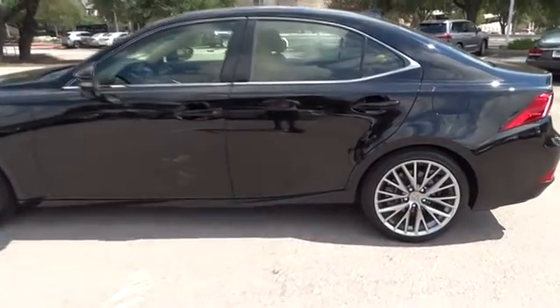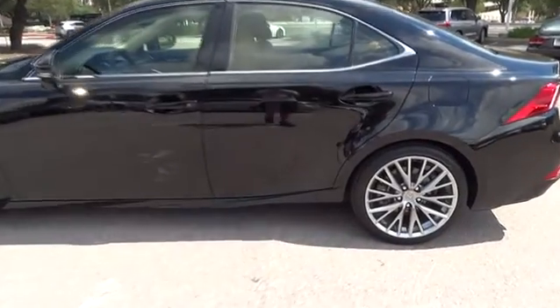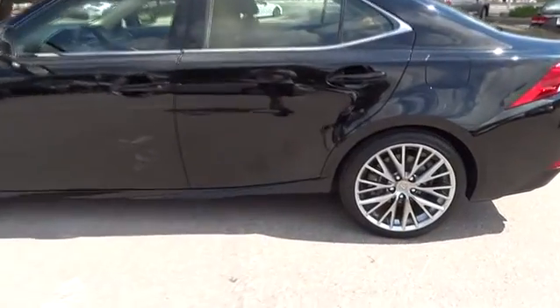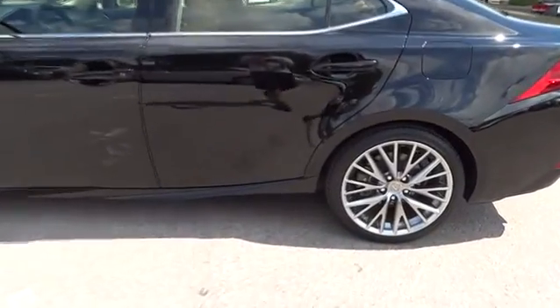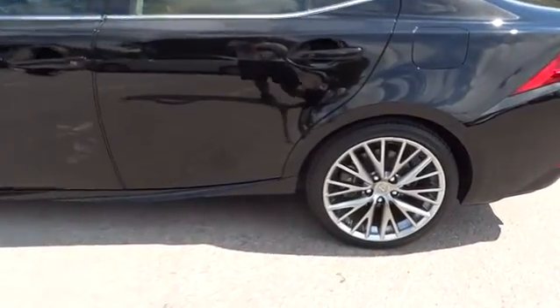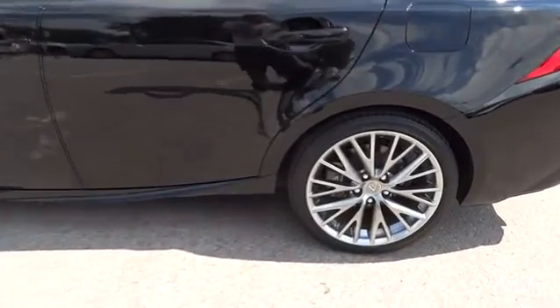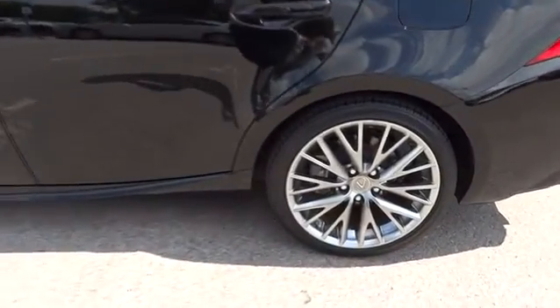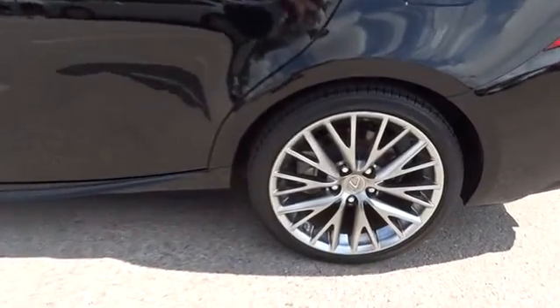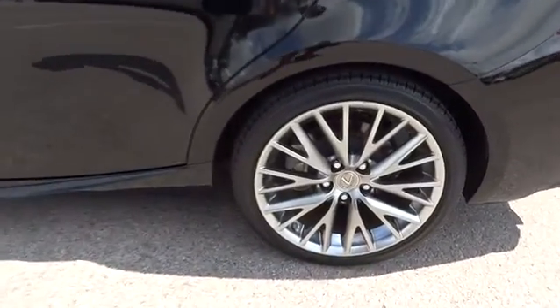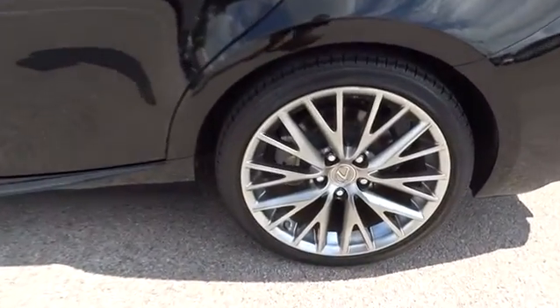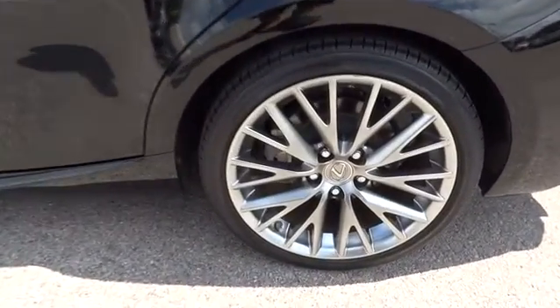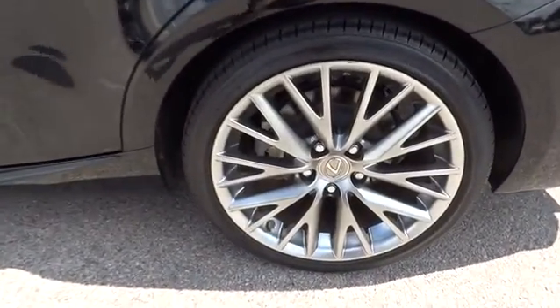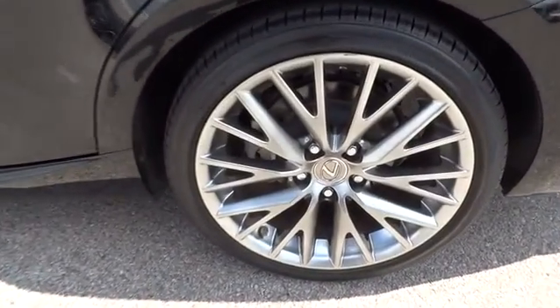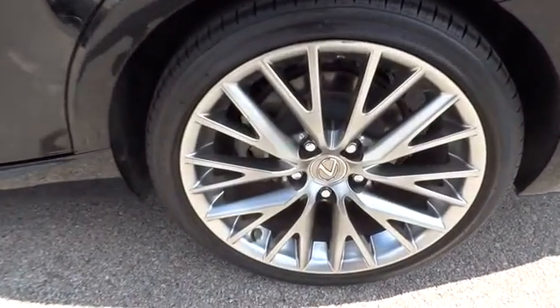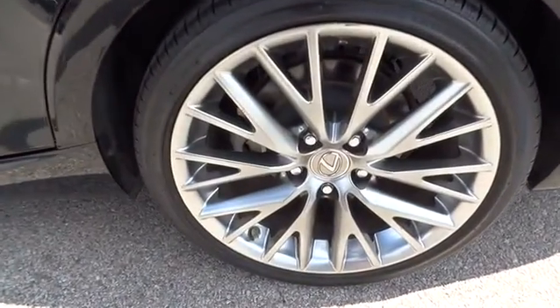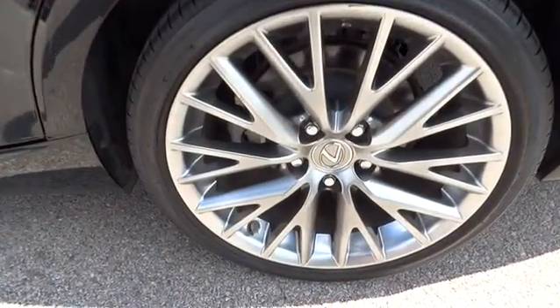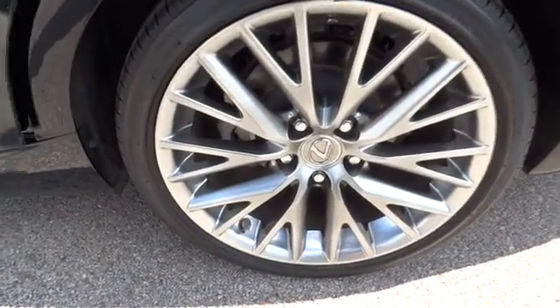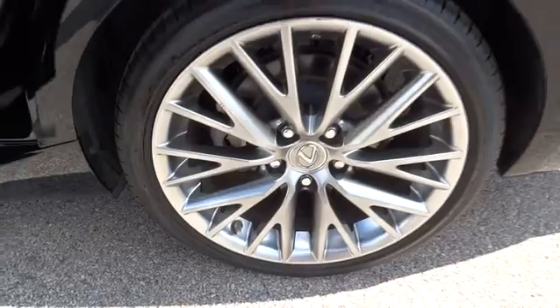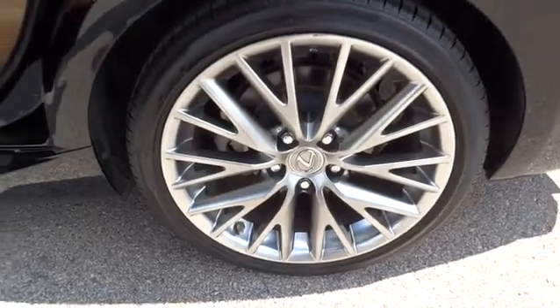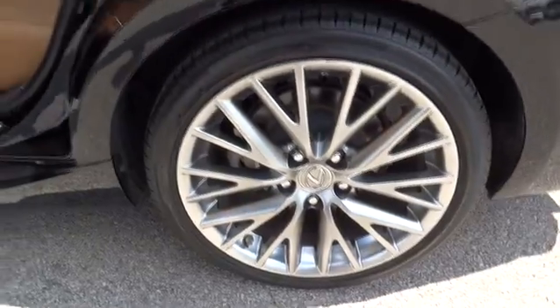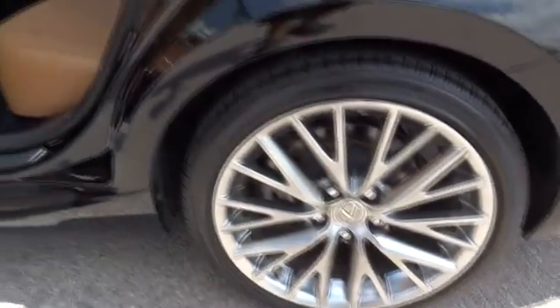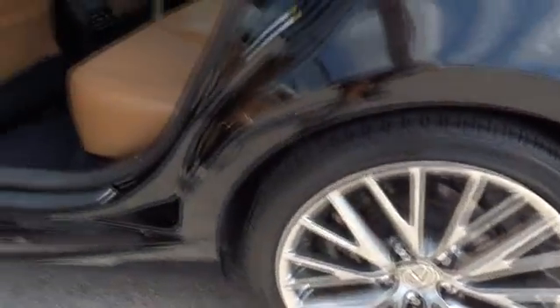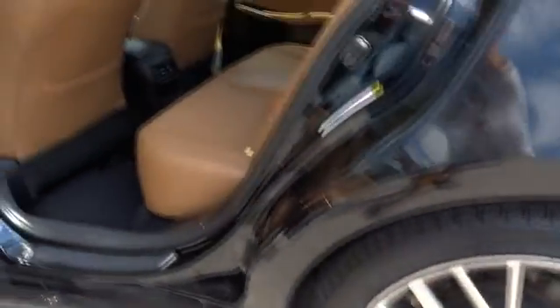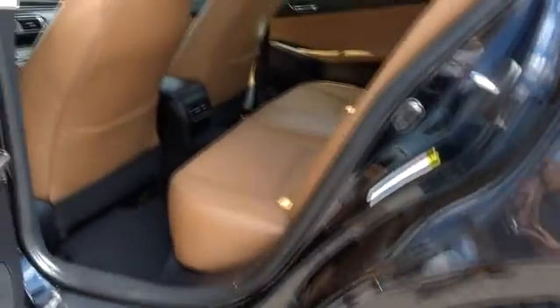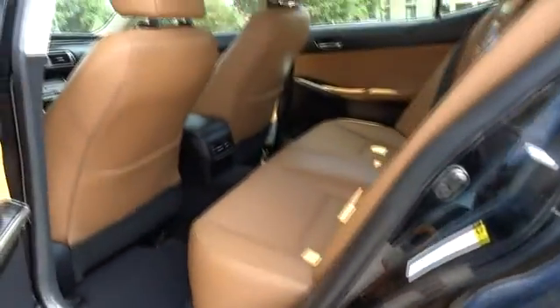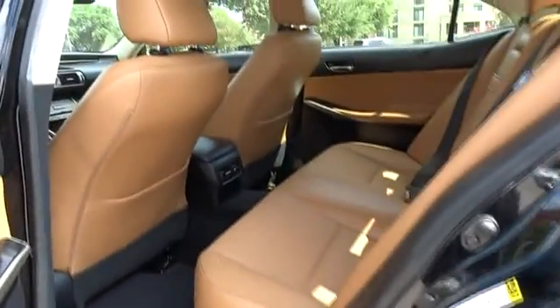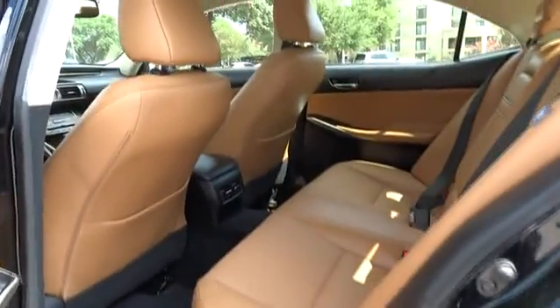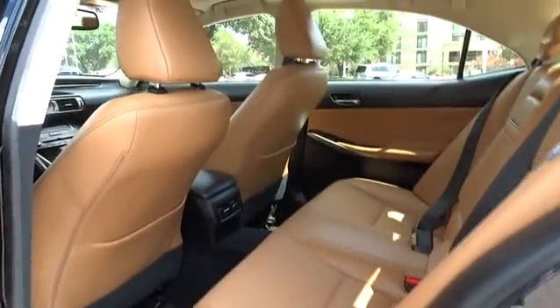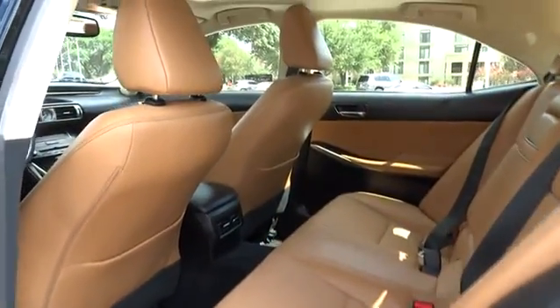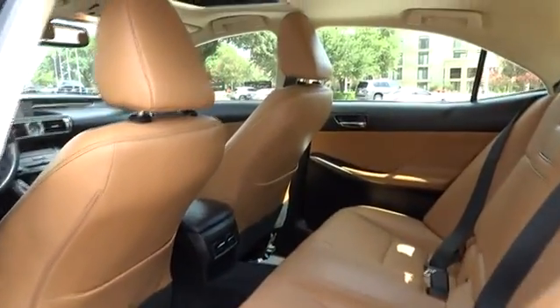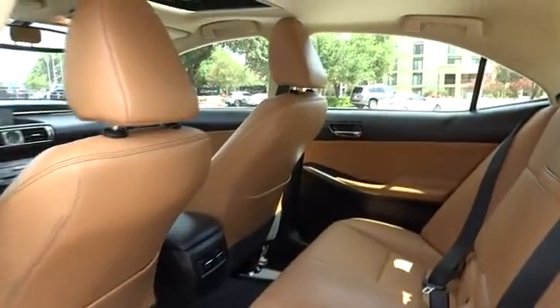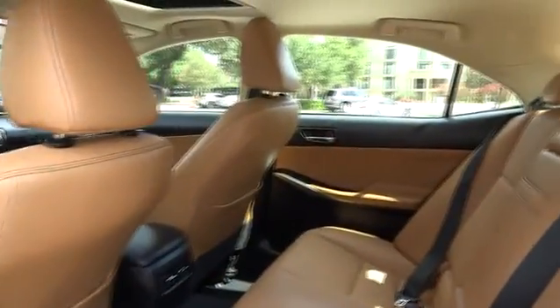Power passenger seat, leather-wrapped steering wheel, moonroof, Bluetooth, adjustable steering wheel, power steering, cruise control, keyless start.